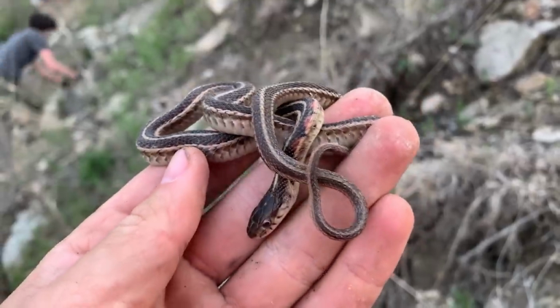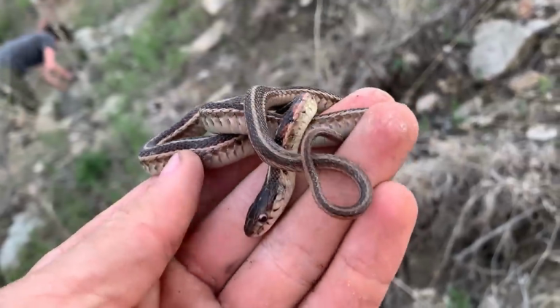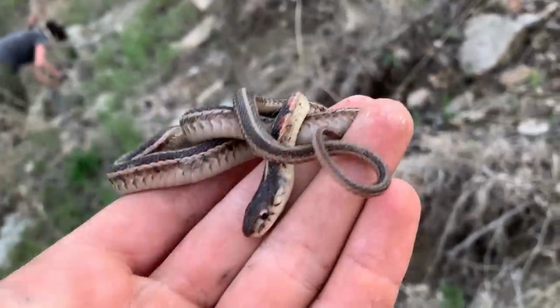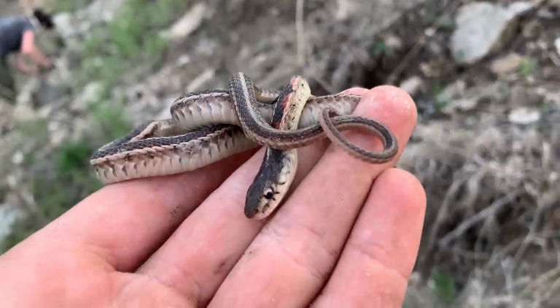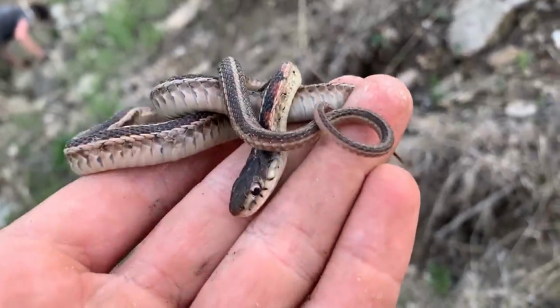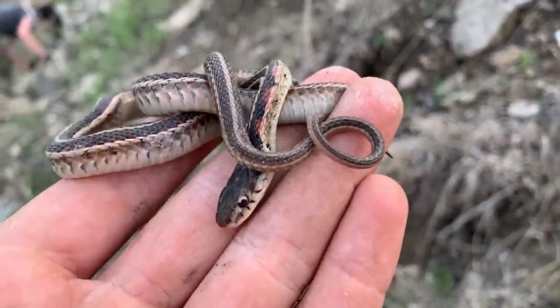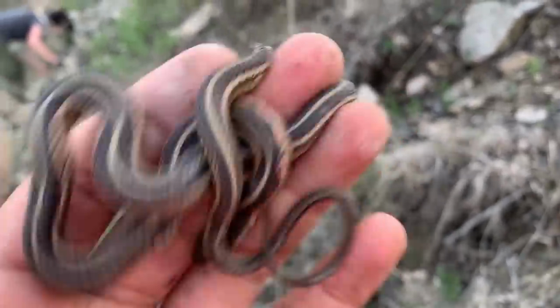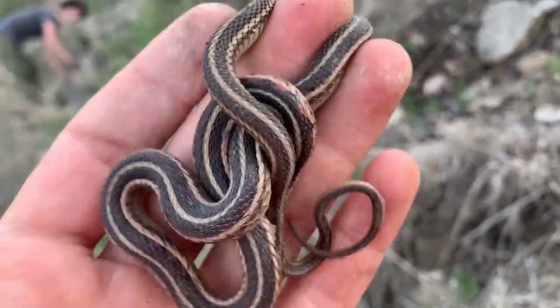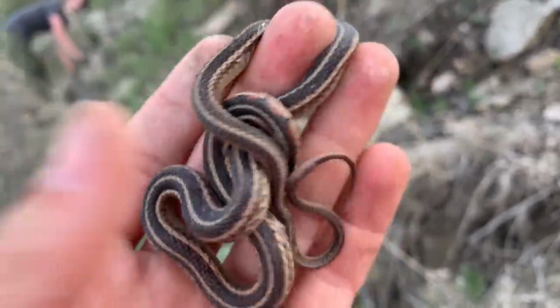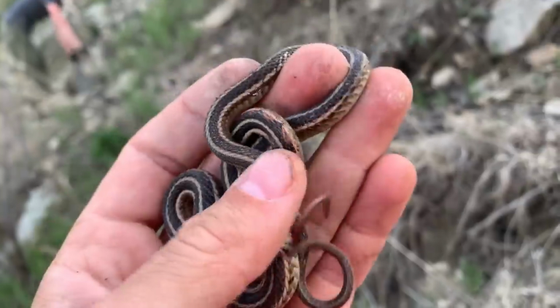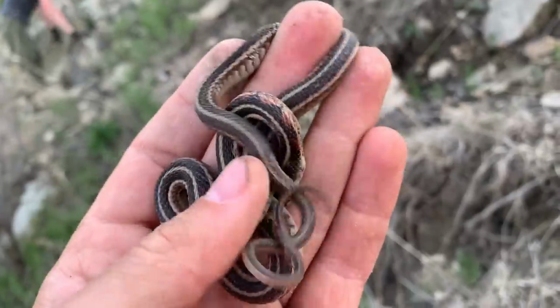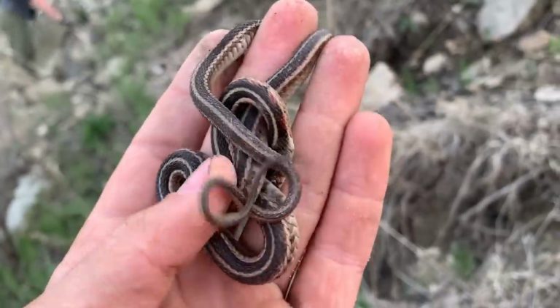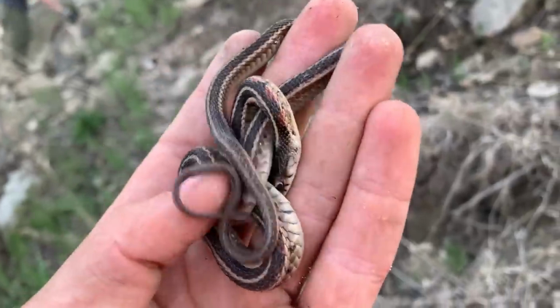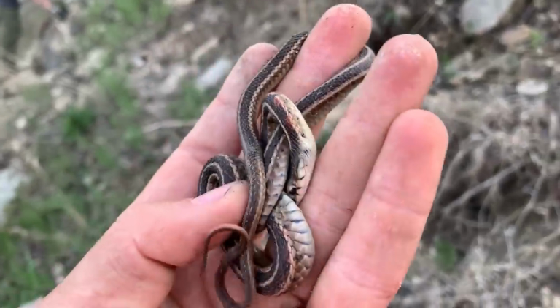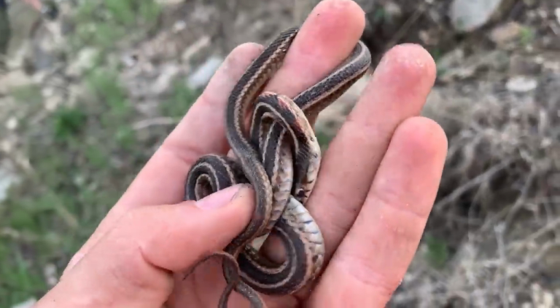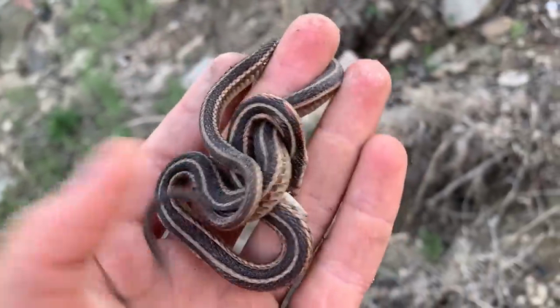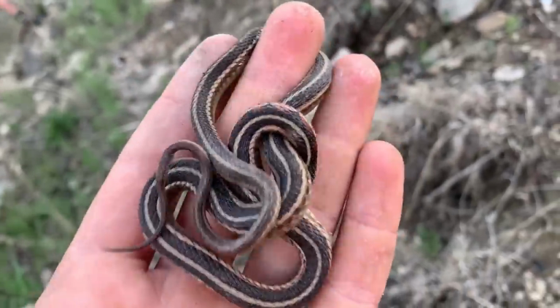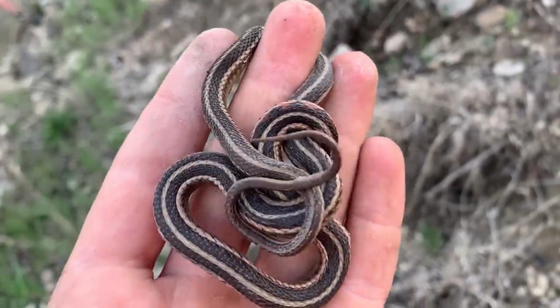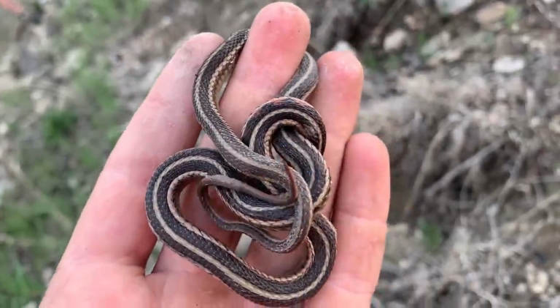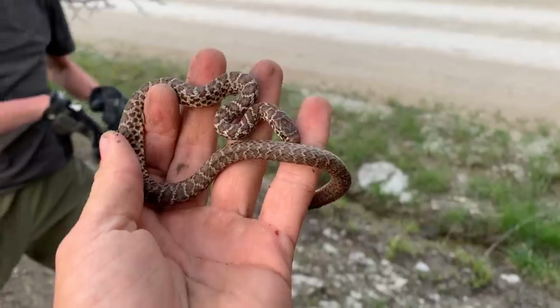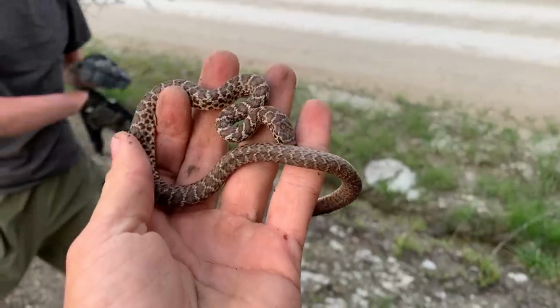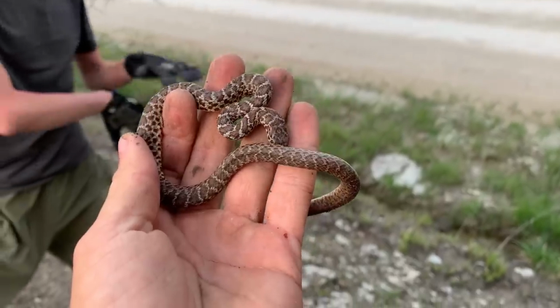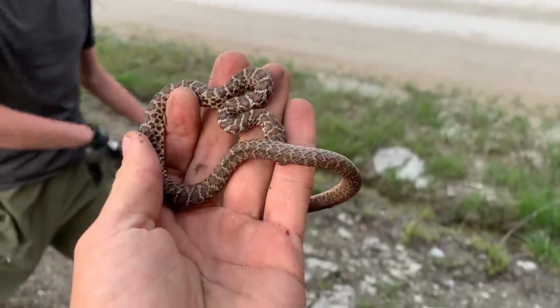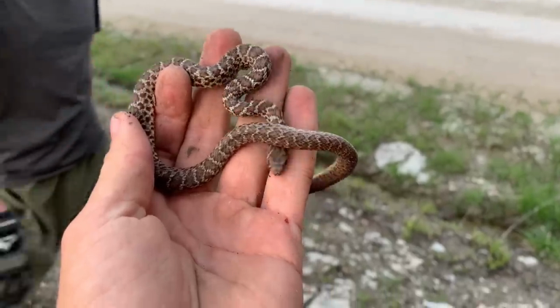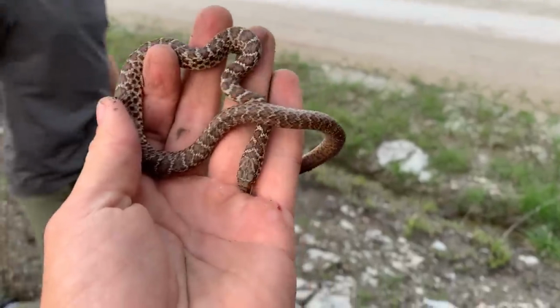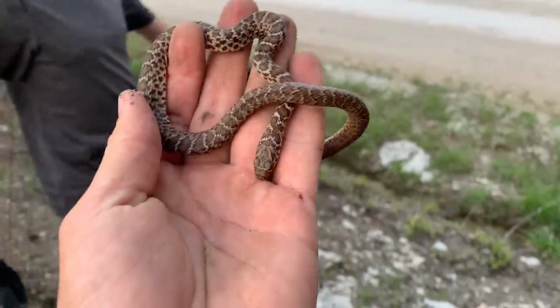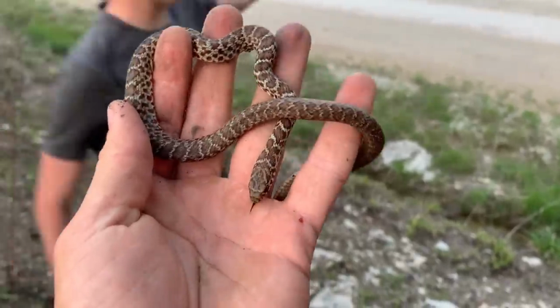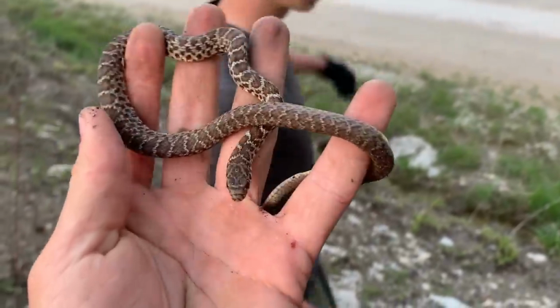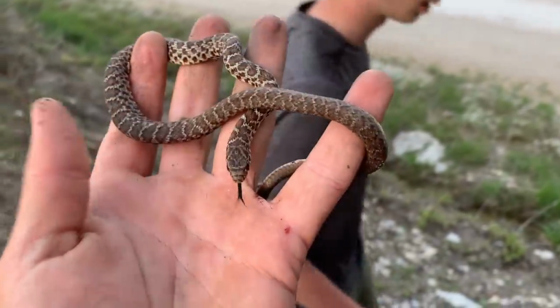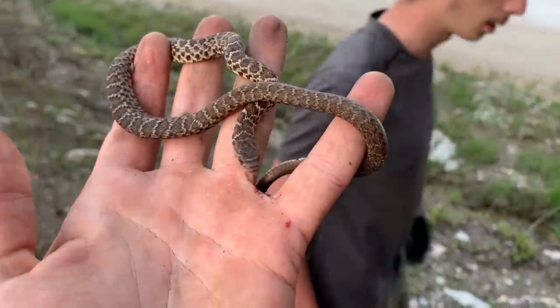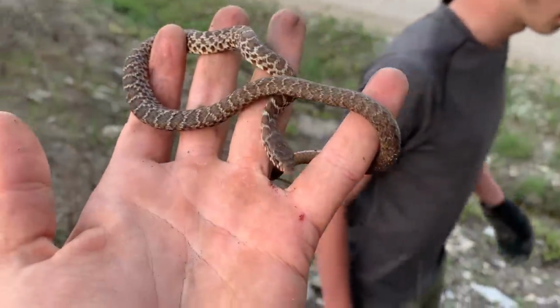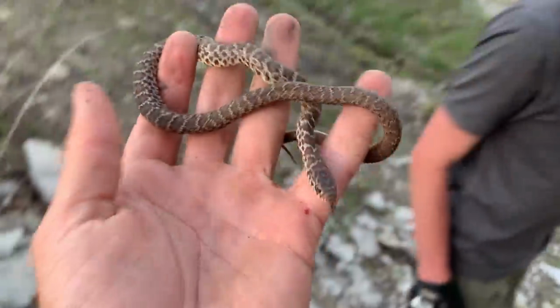Nice little juvenile red-sided garter — not as pretty as the other ones we've seen today. I wonder if it's just coming out of shed — it has no blisters on it. Here's another baby racer.